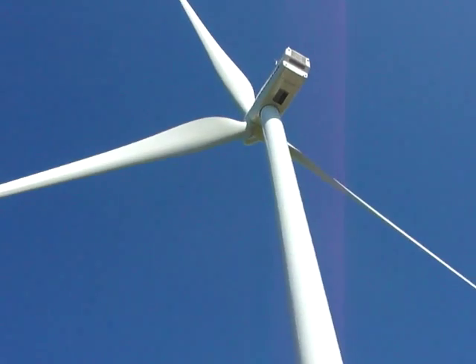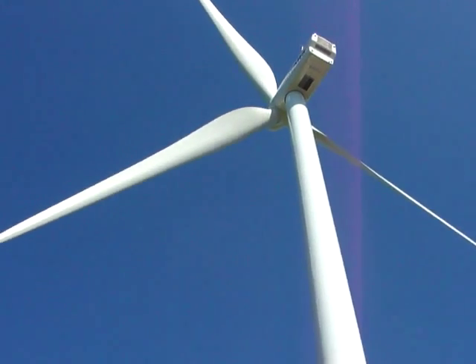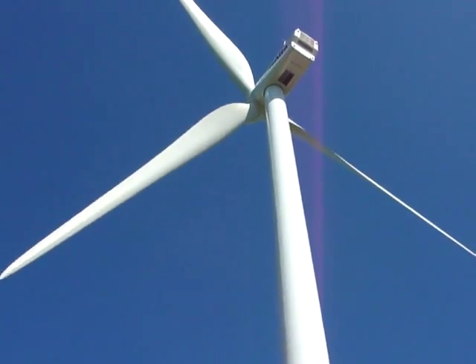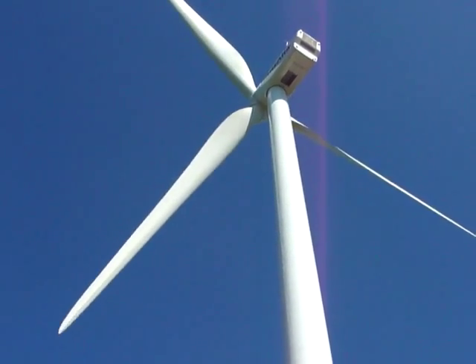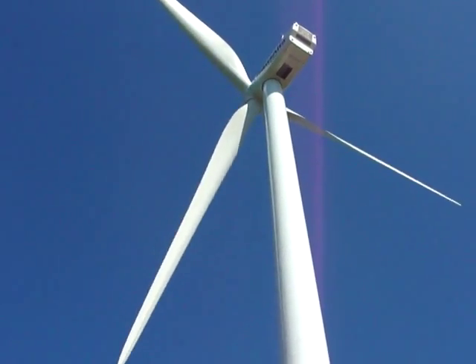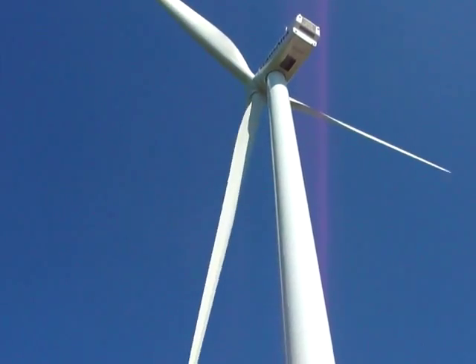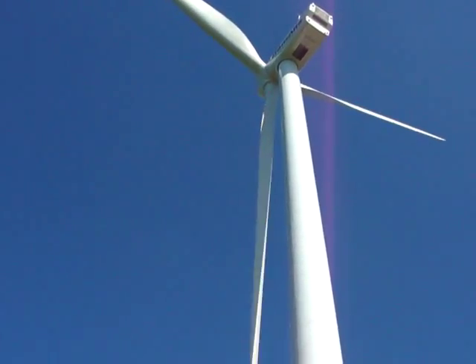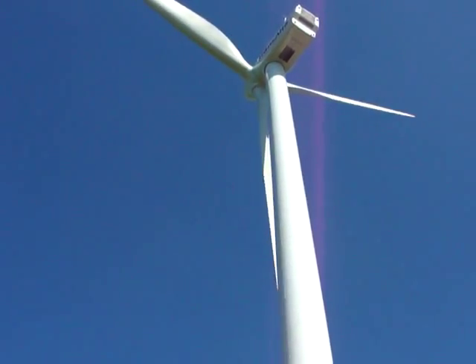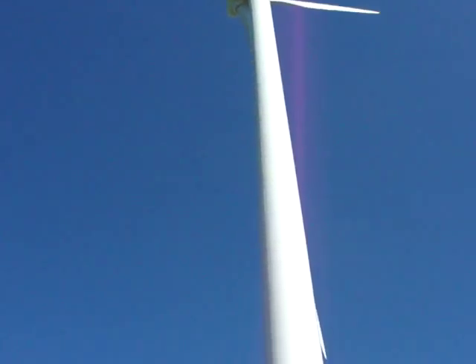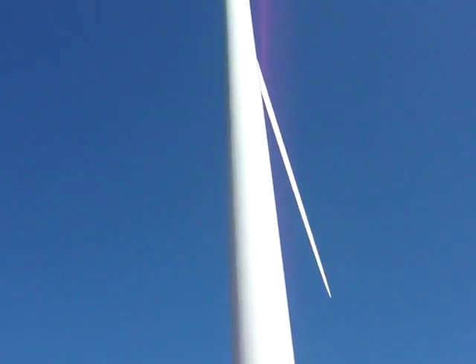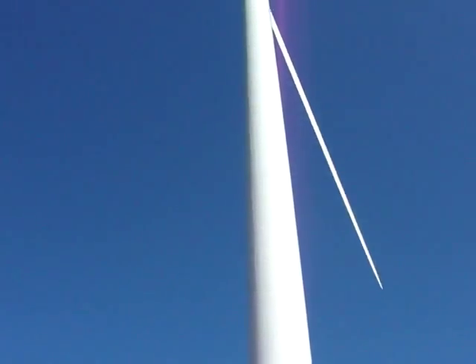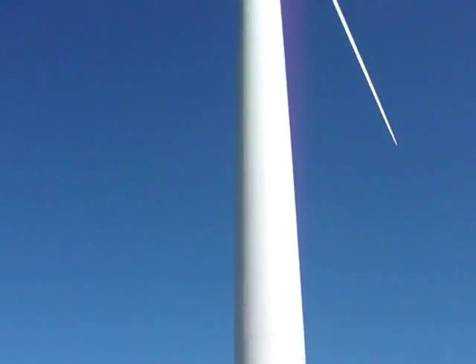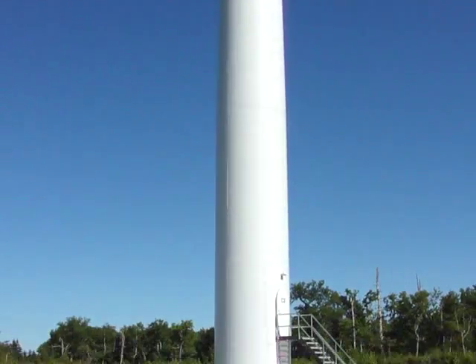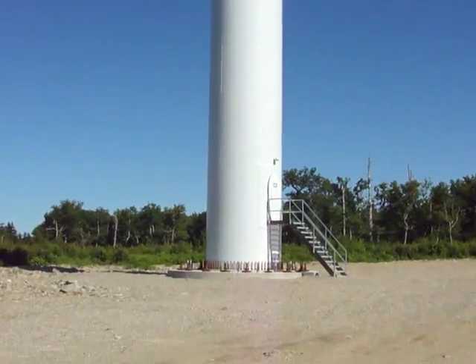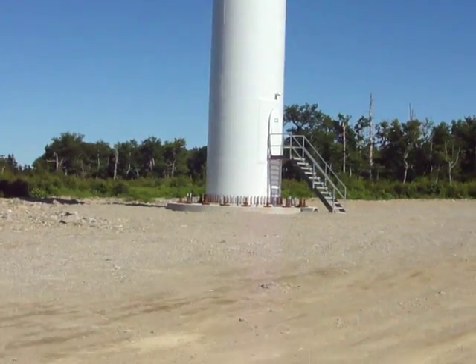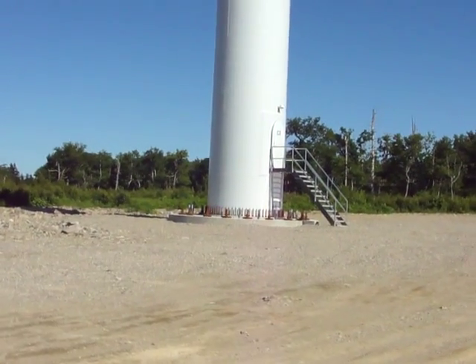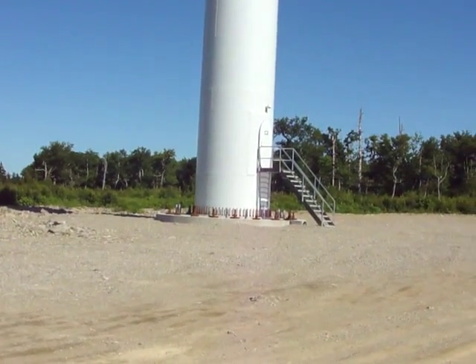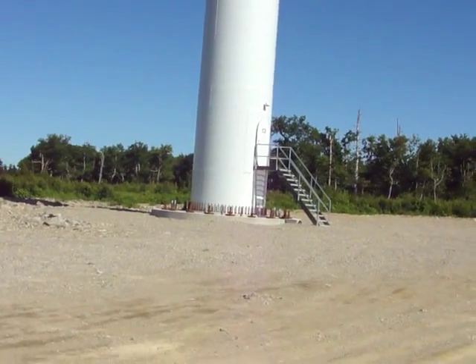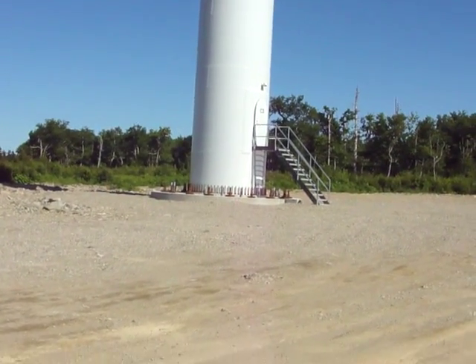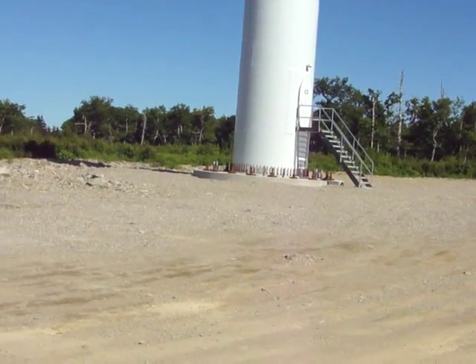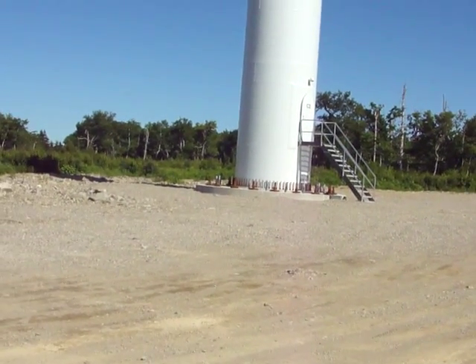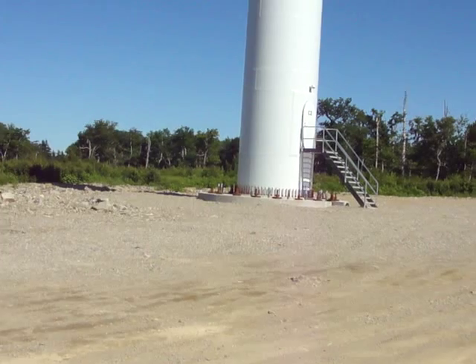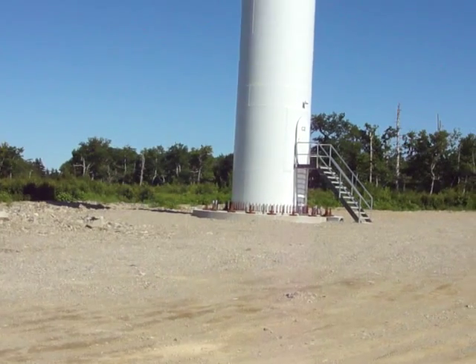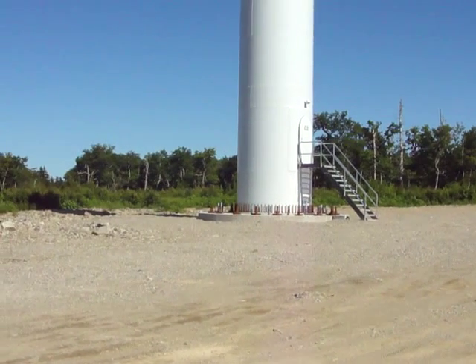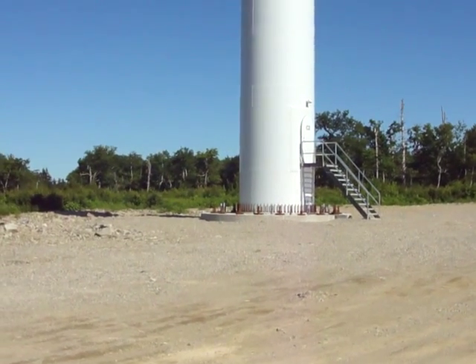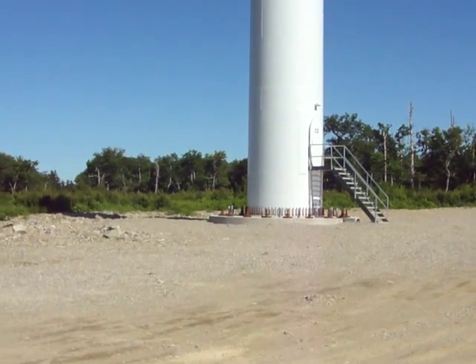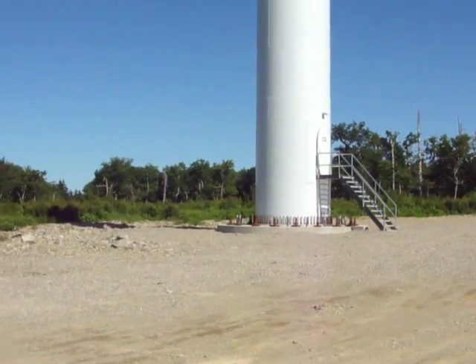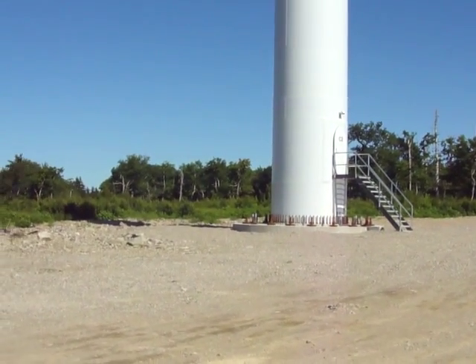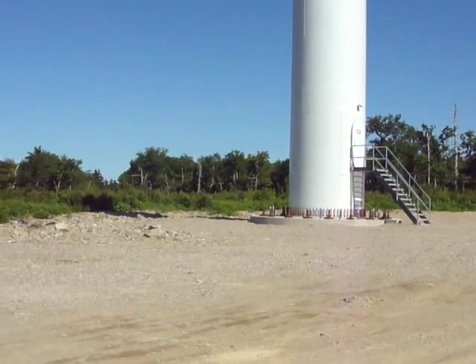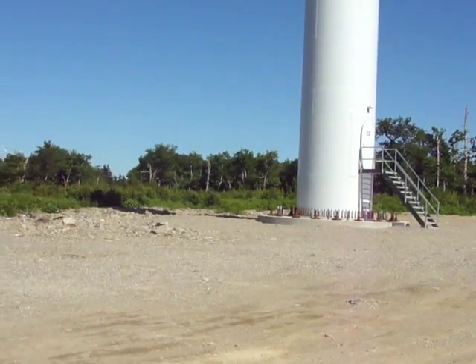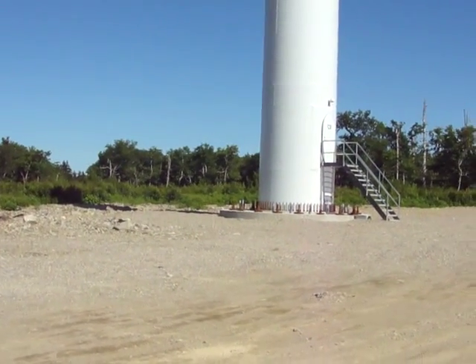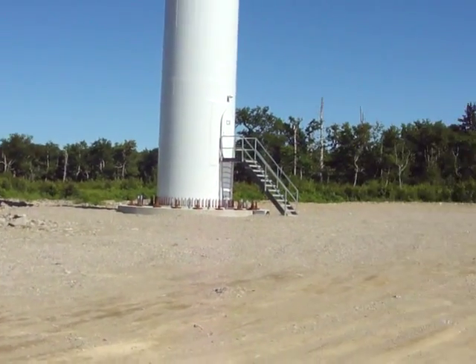We saw one of the blades on the way up here on a flatbed truck on the highway. It was quite impressive how big they were — it just looked weird, just awestruck, actually.